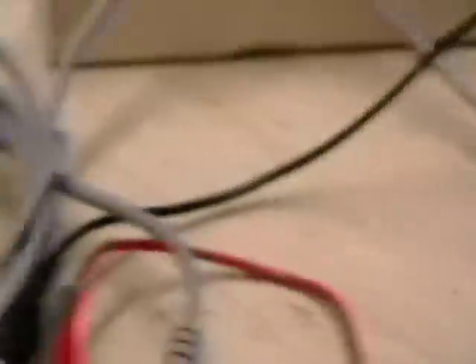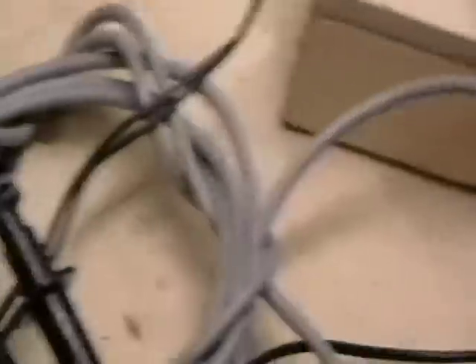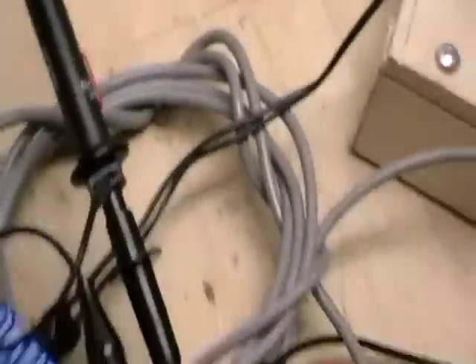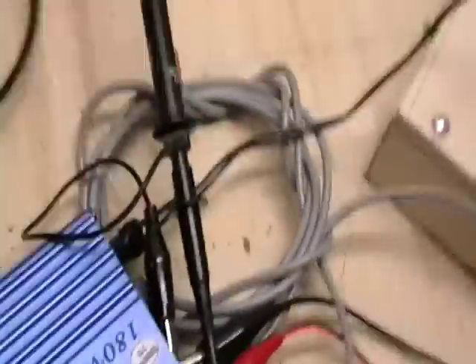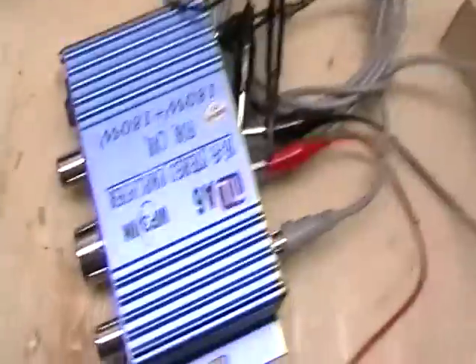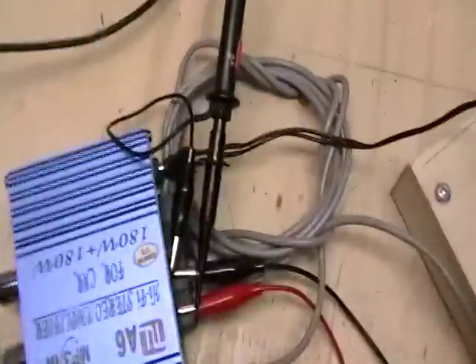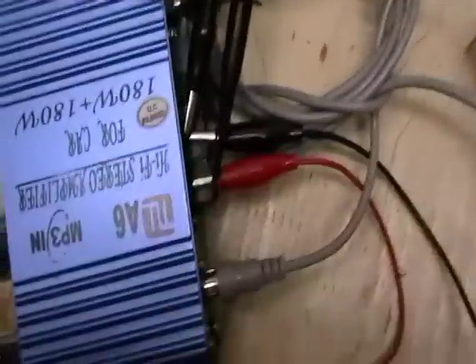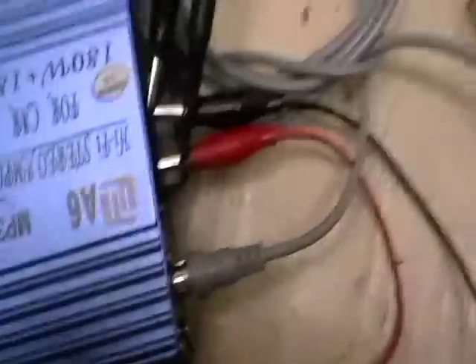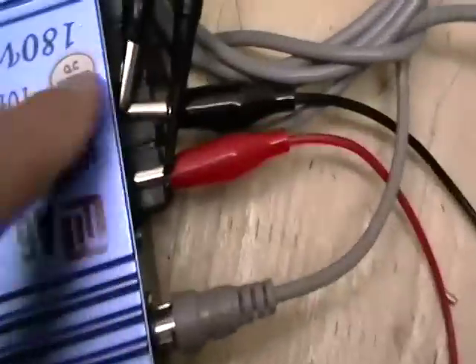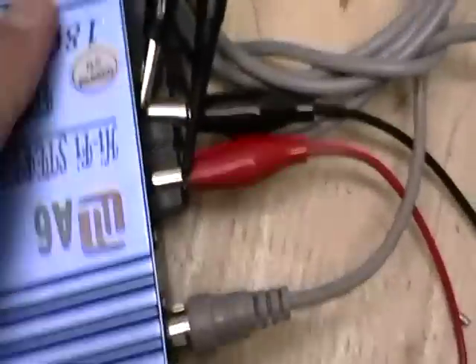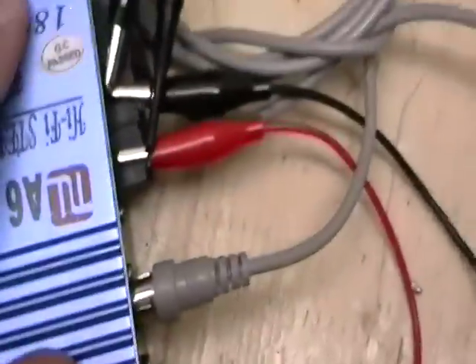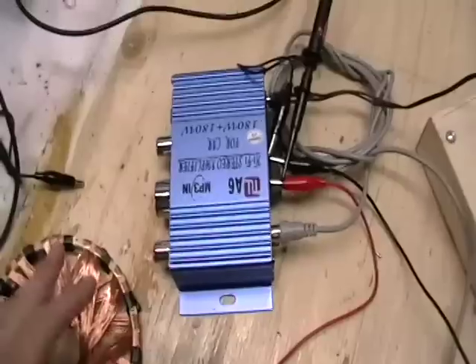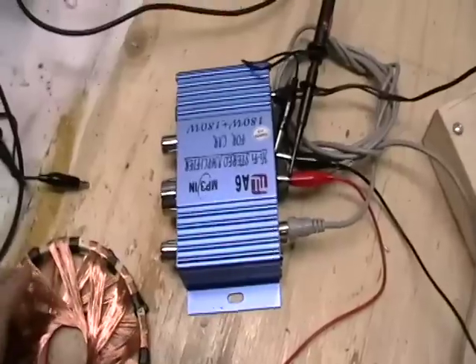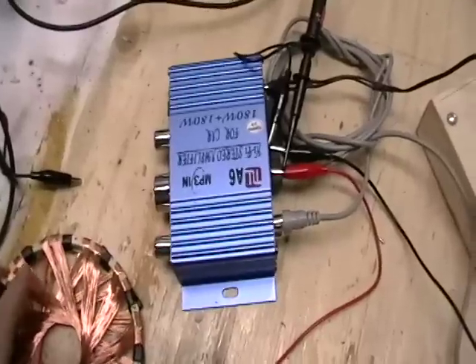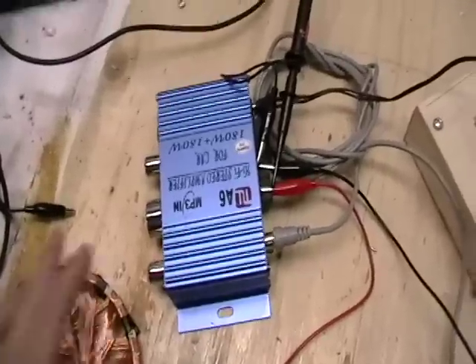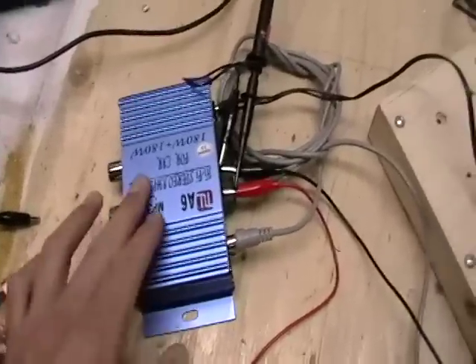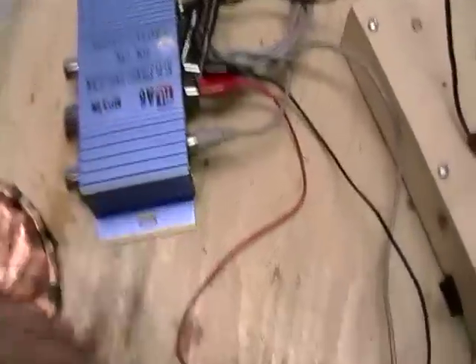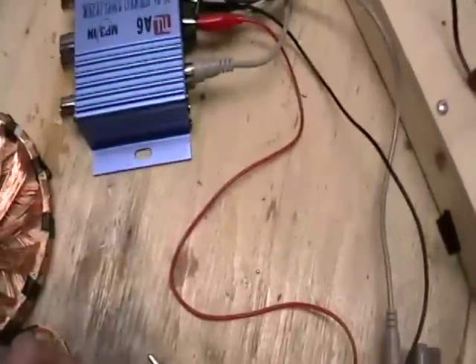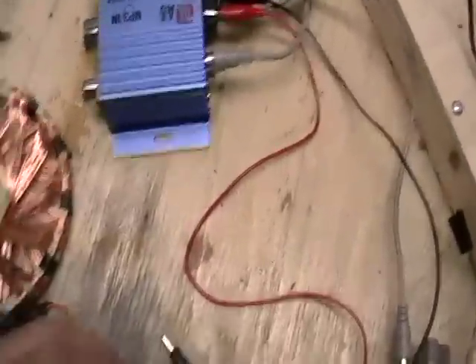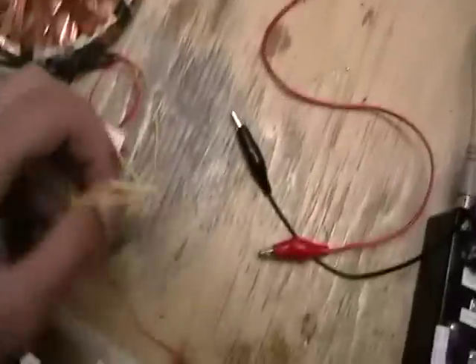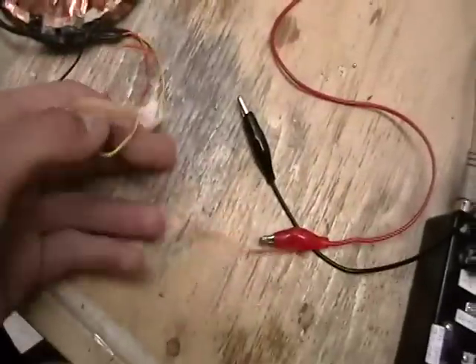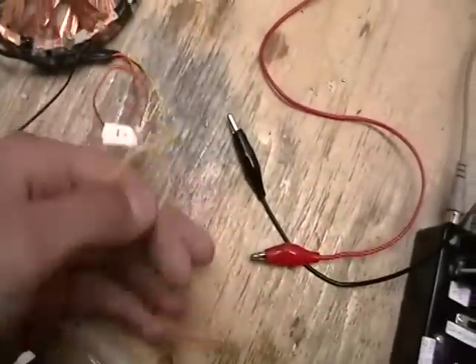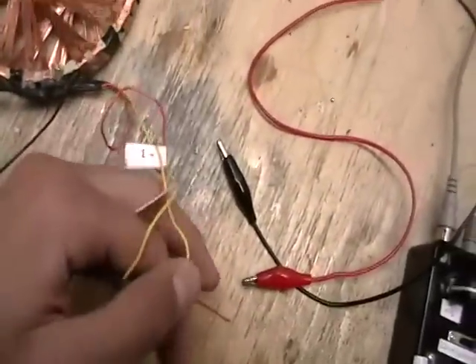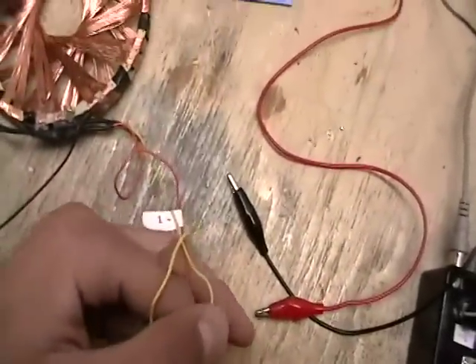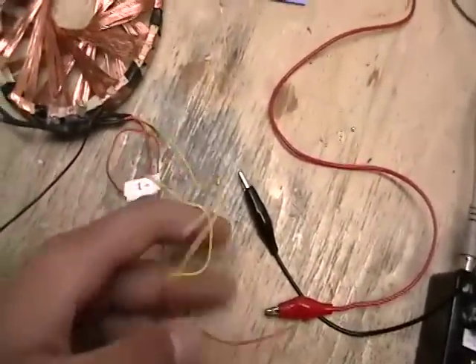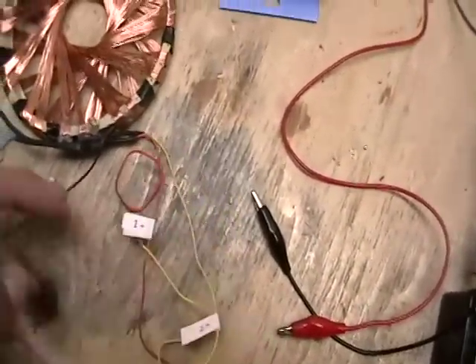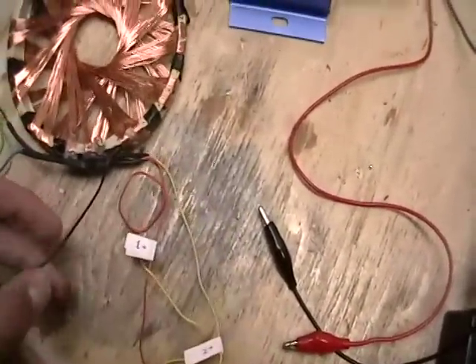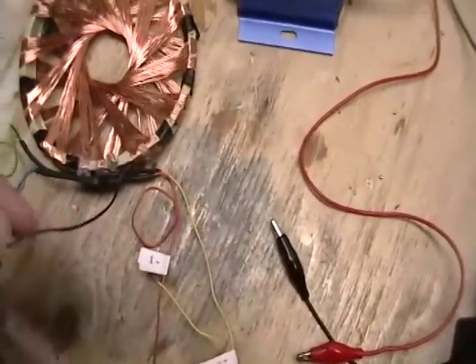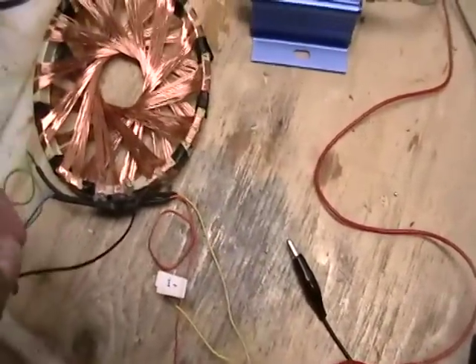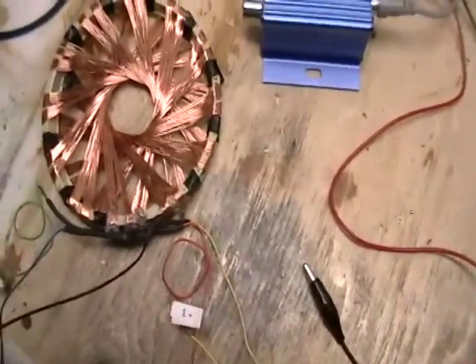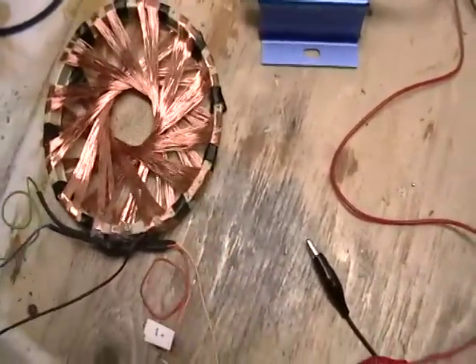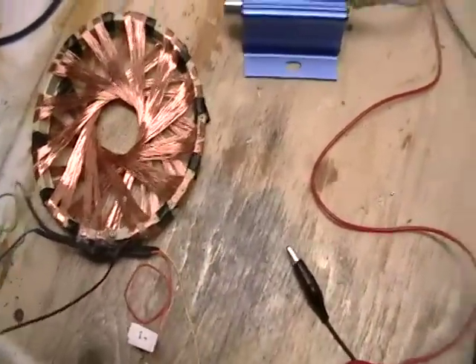So at channel 2 on the oscilloscope, we're looking at the output of the amplifier. The coil is connected to the amplifier with the two coils connected in parallel. And then we'll be looking at the output of the B-field coil on the scope.